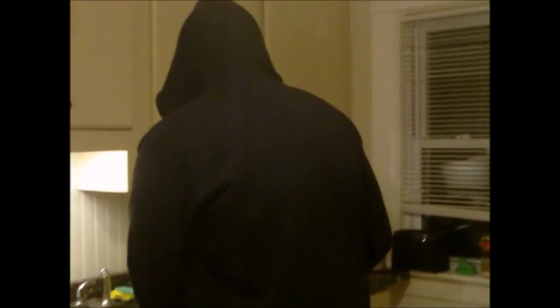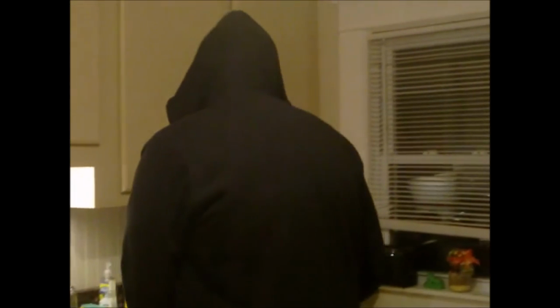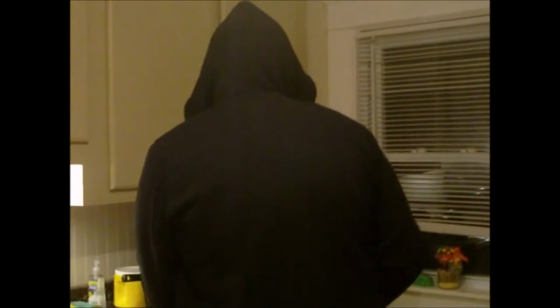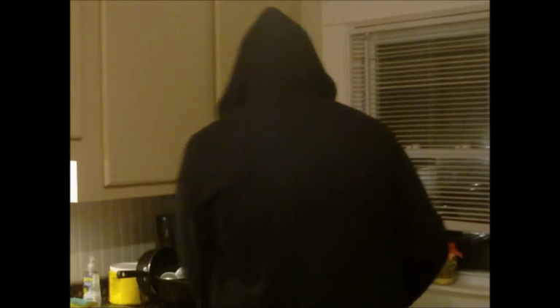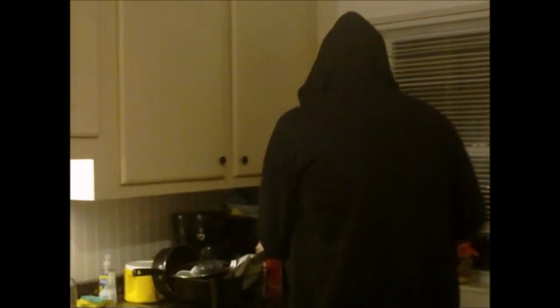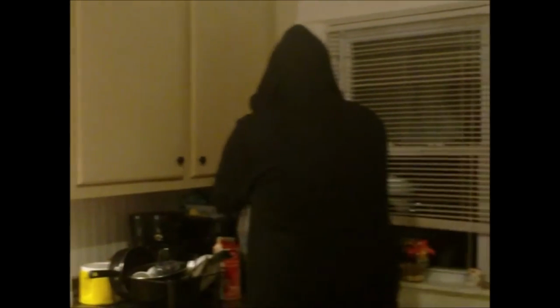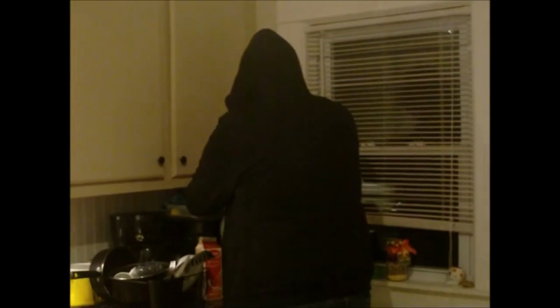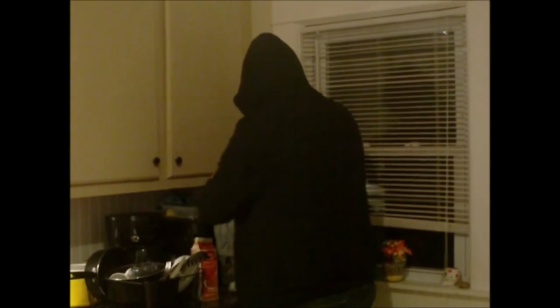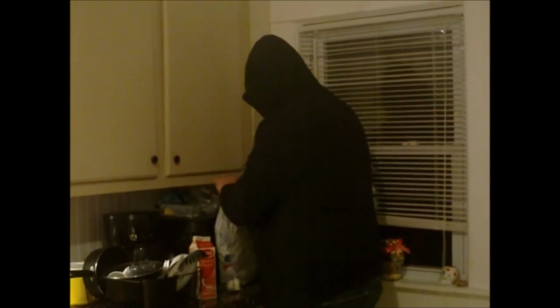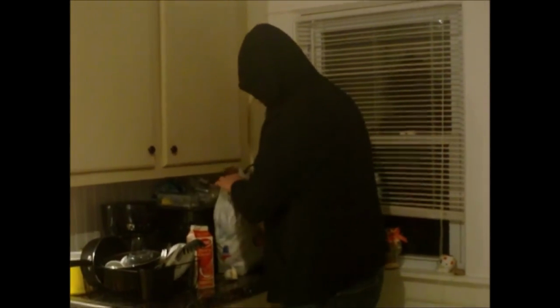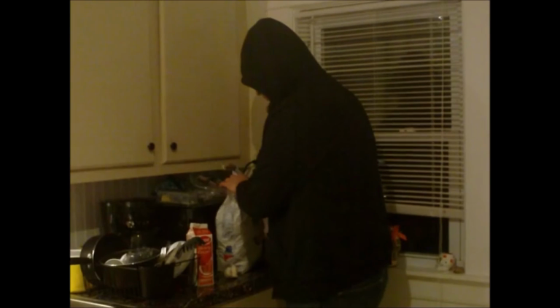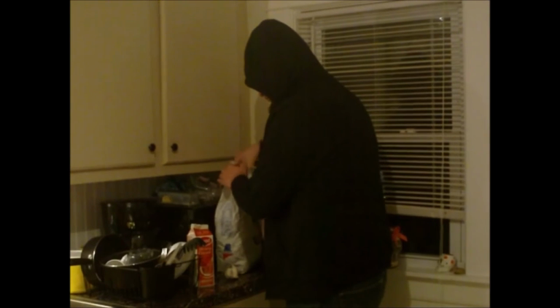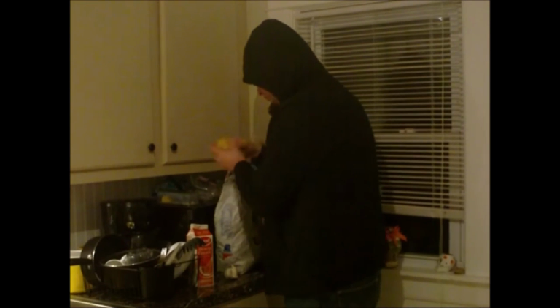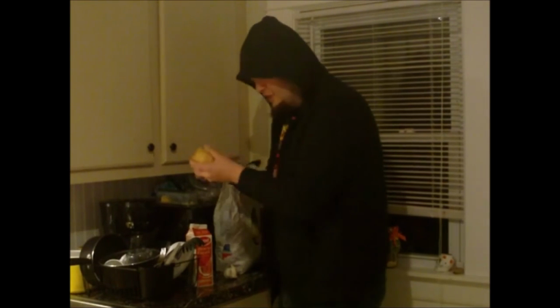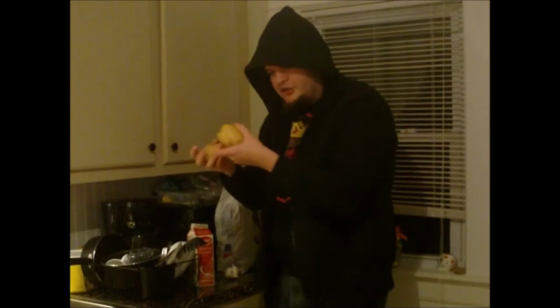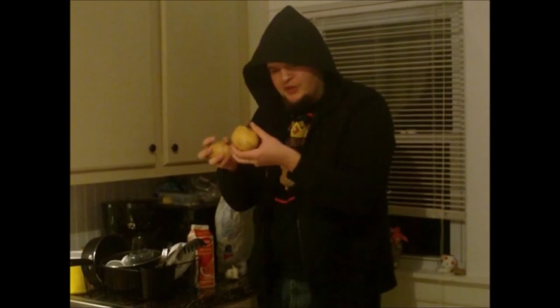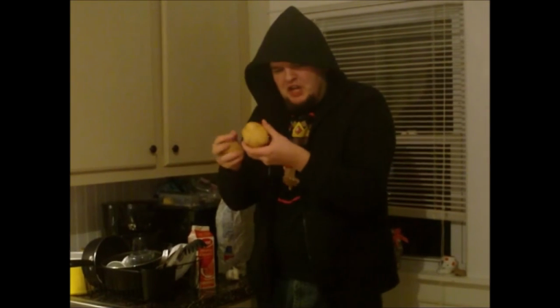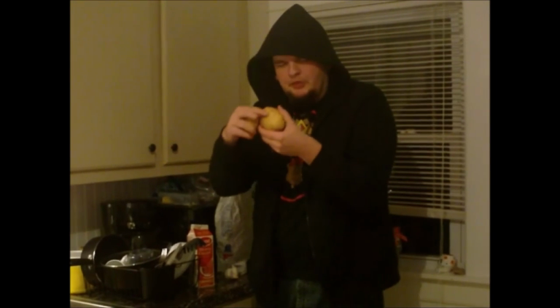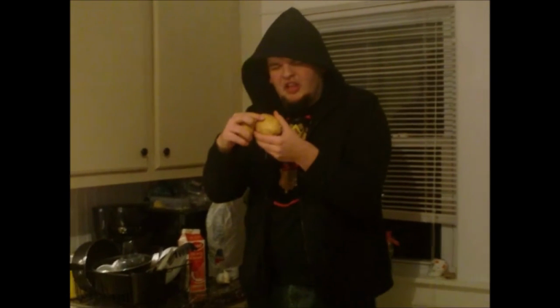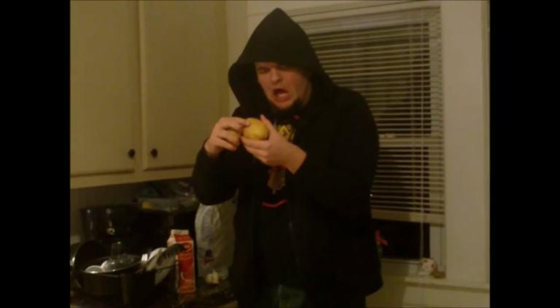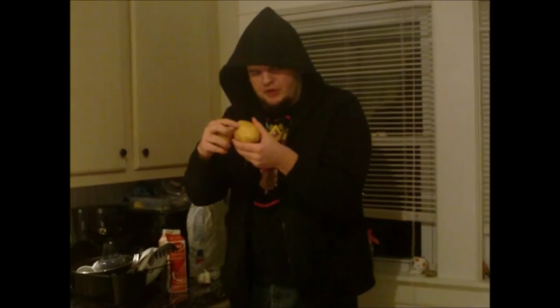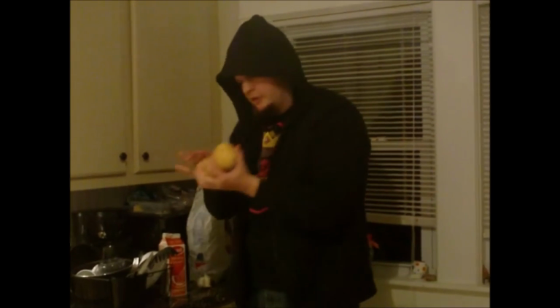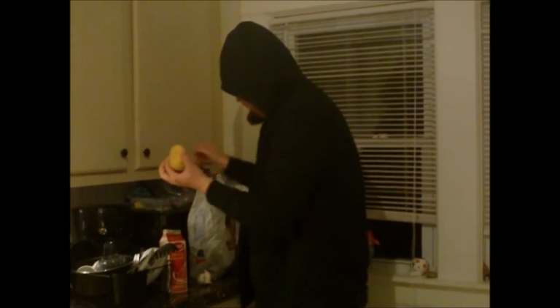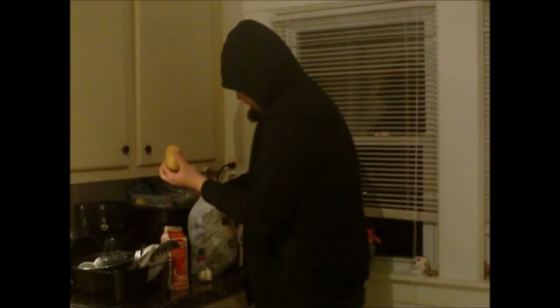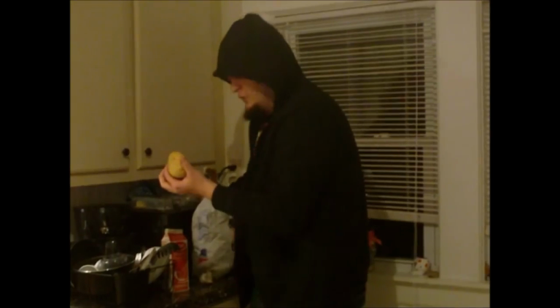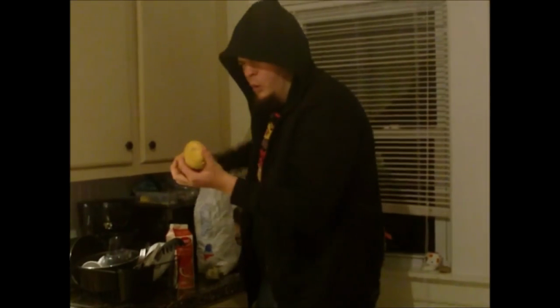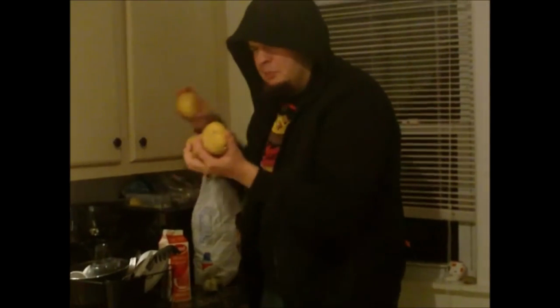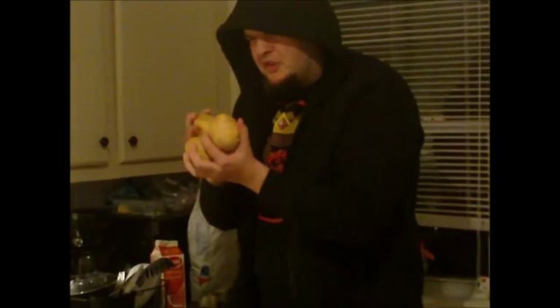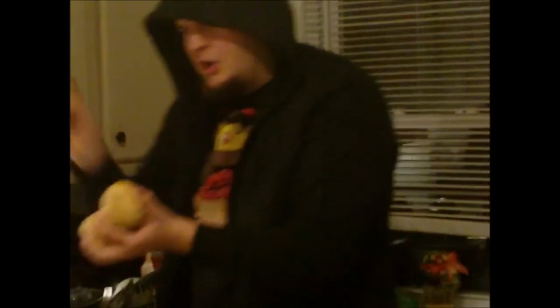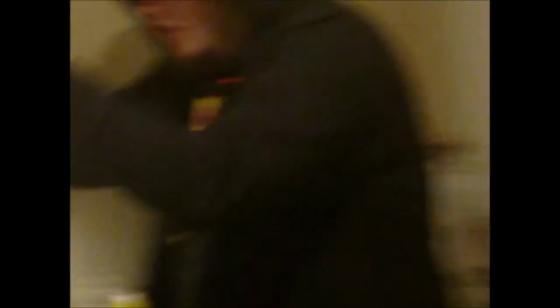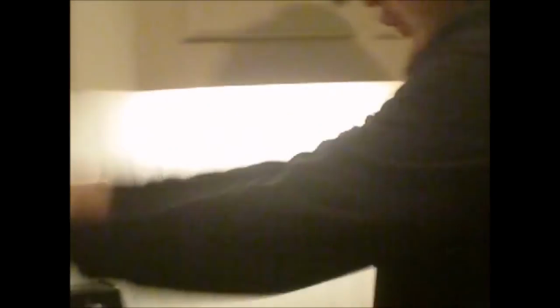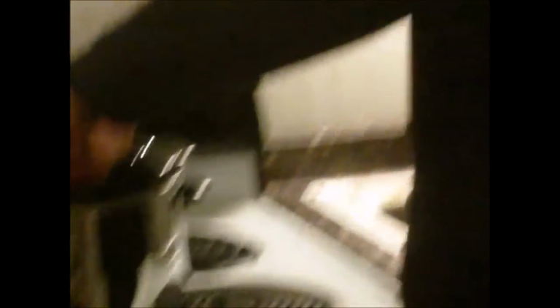Now we're going to take some potatoes. As you can see the potatoes still have eyes on them. We're going to put the potatoes in the crock pot.